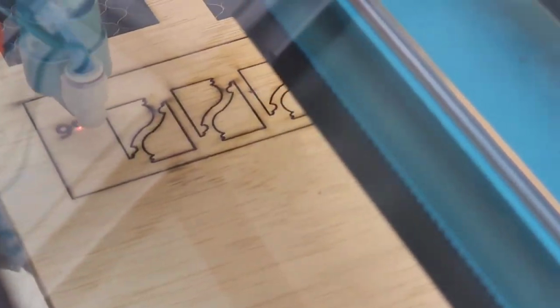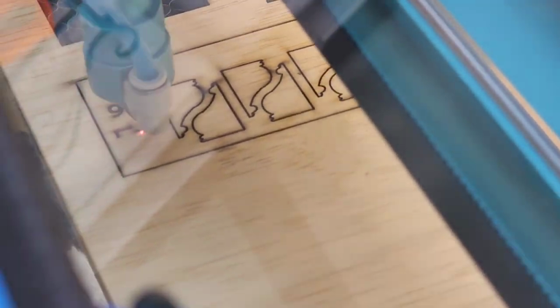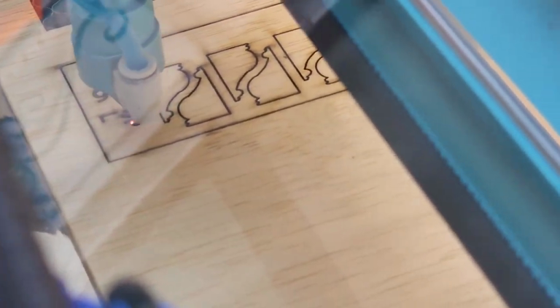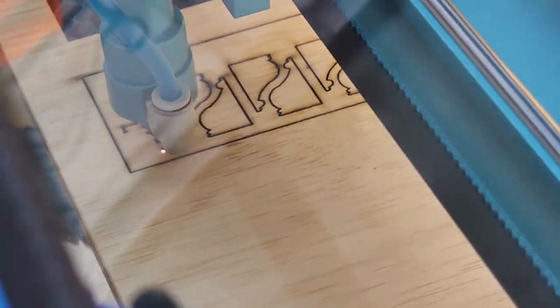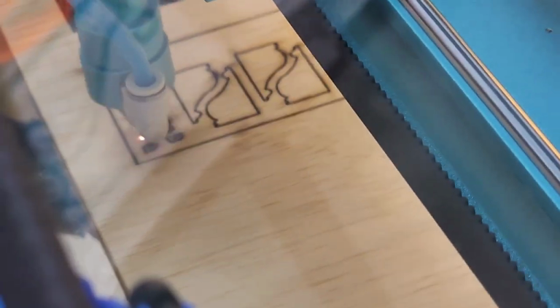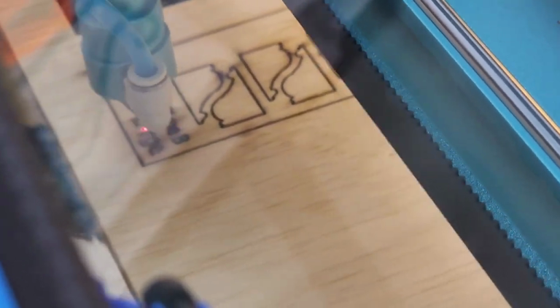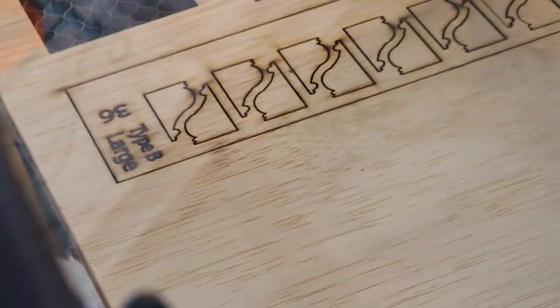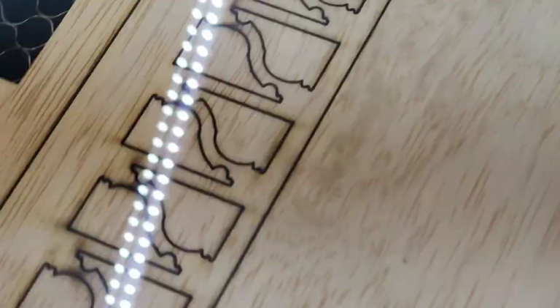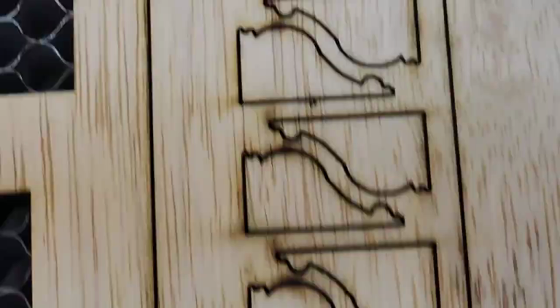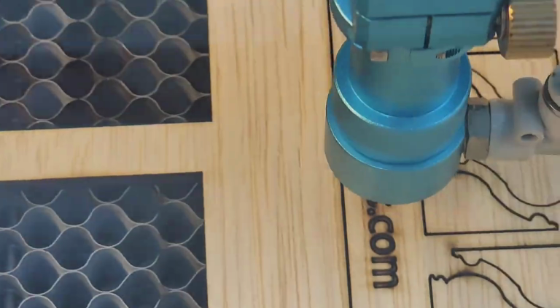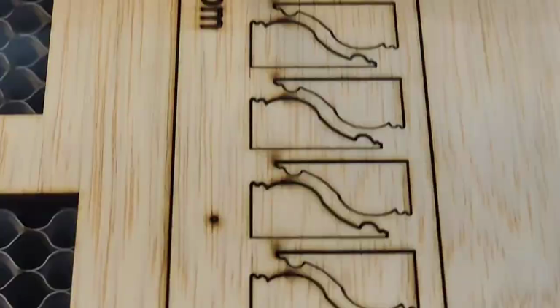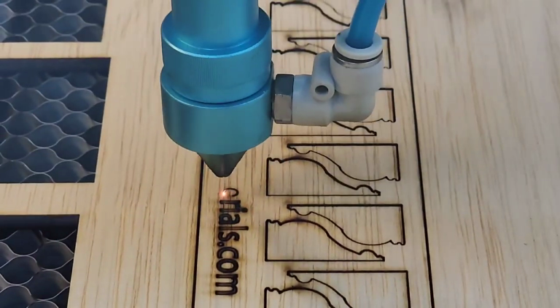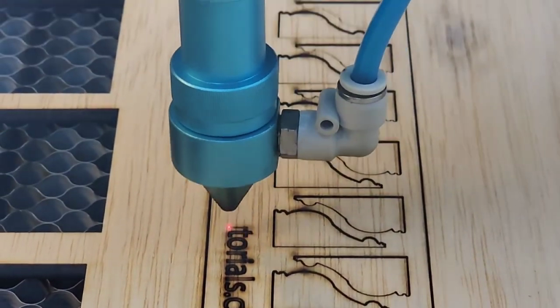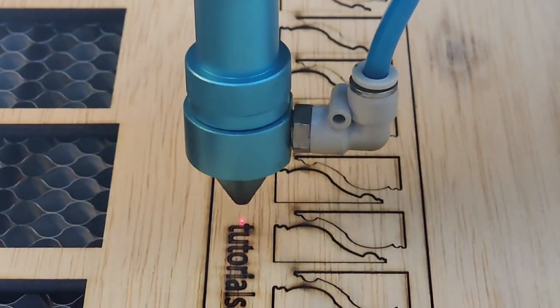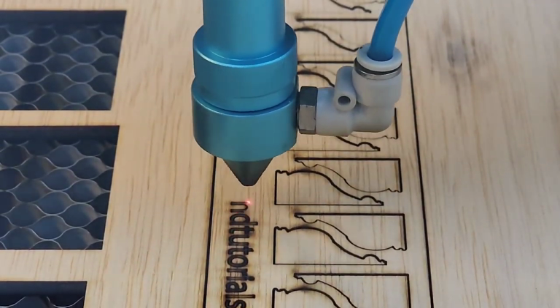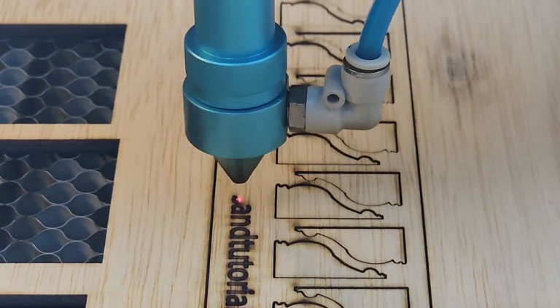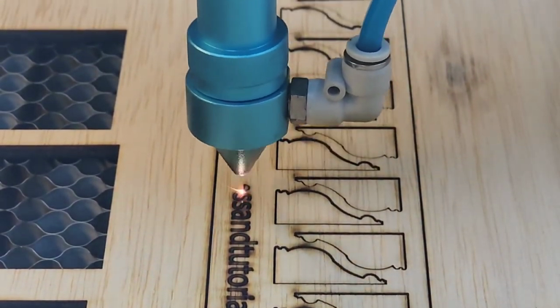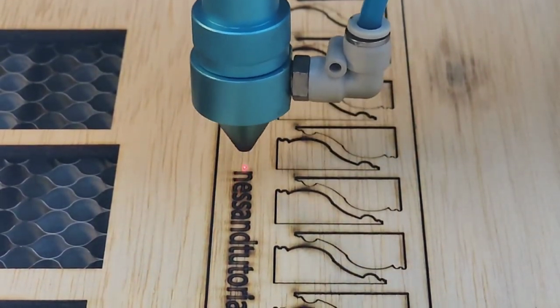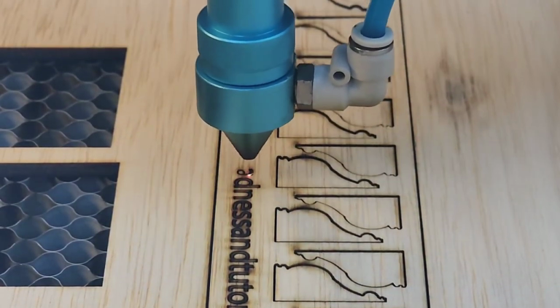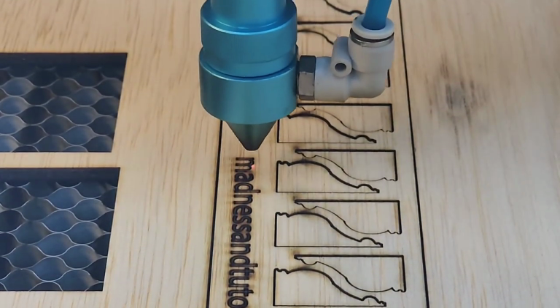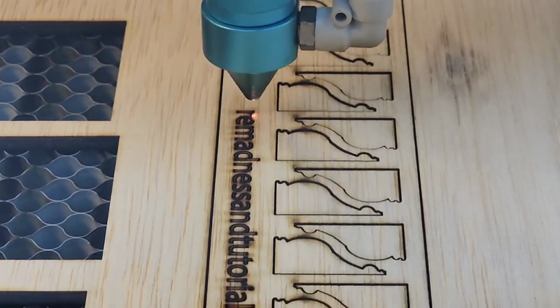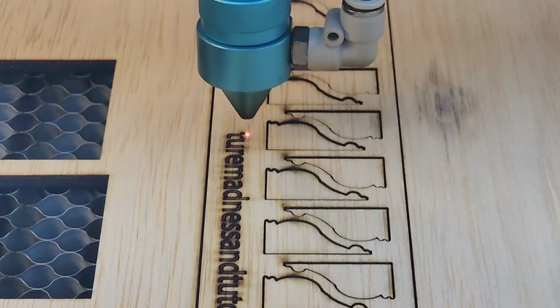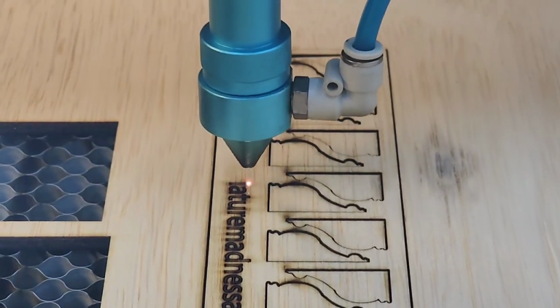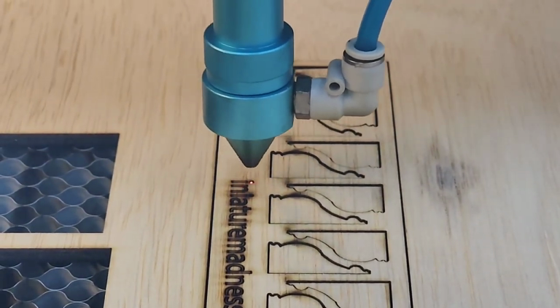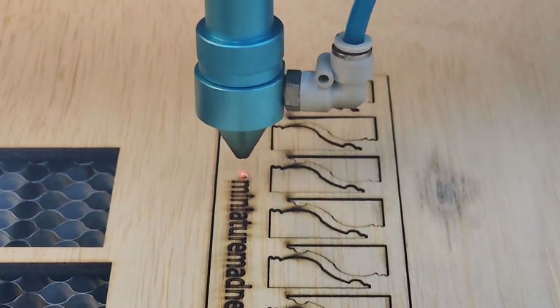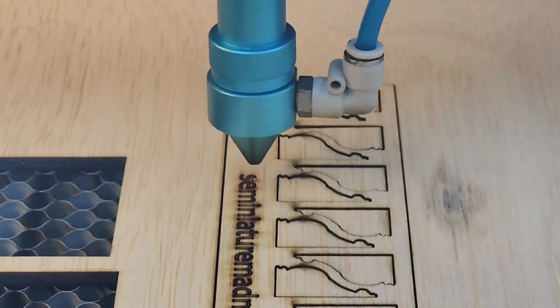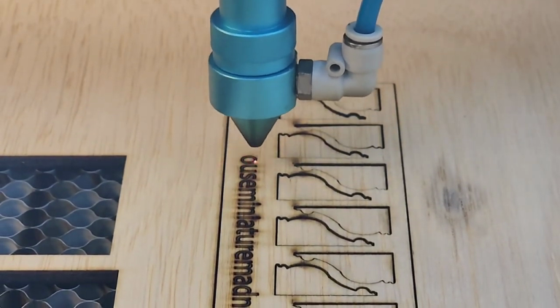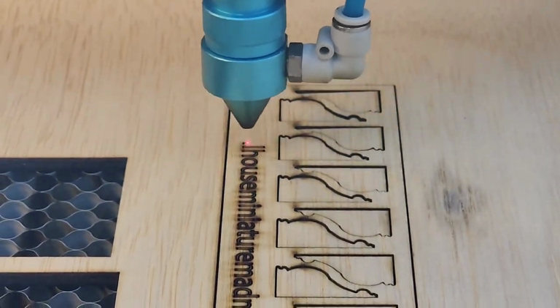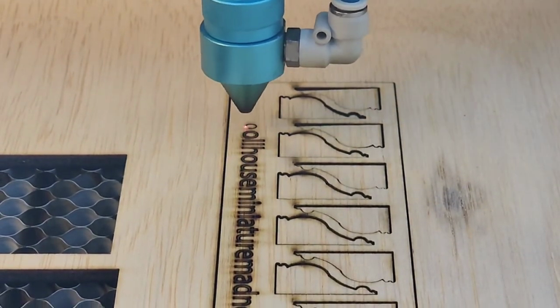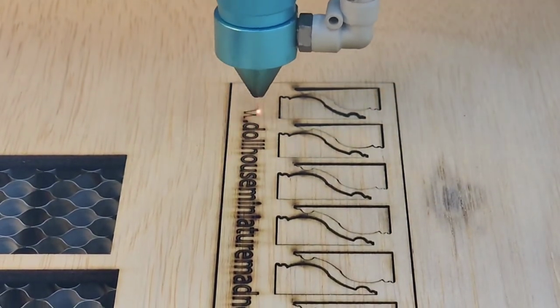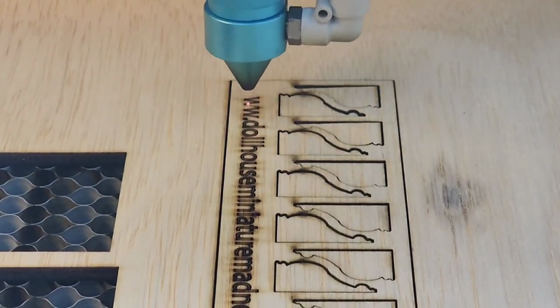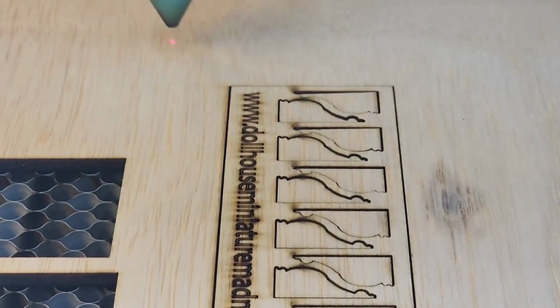Look up corbels on the internet and go under images and you'll see a whole bunch of different types. Then look up dollhouse corbels and you'll be able to get more of an idea of what they look like.